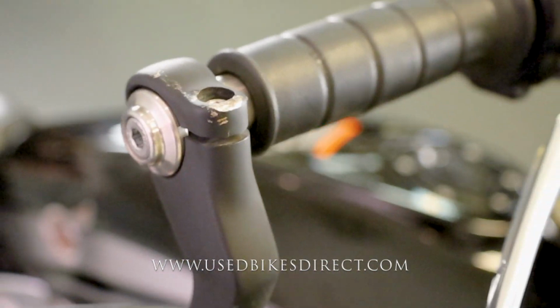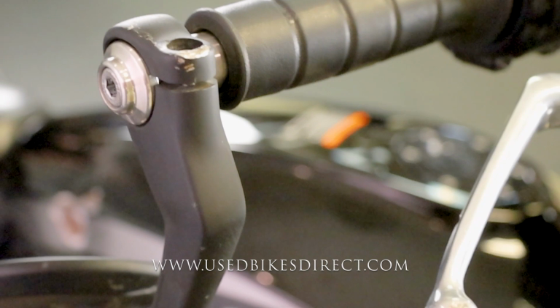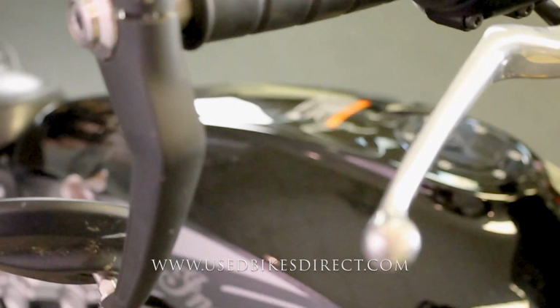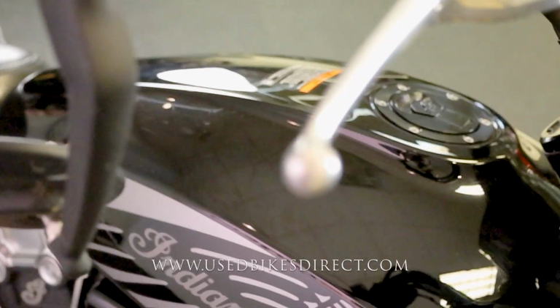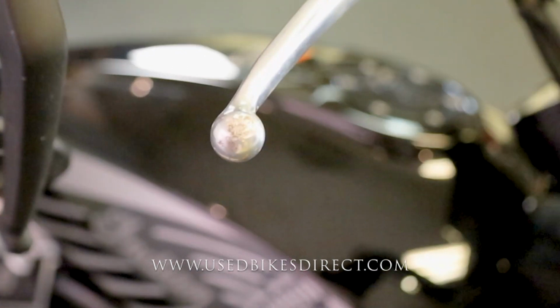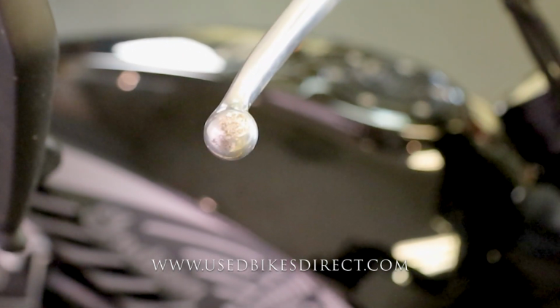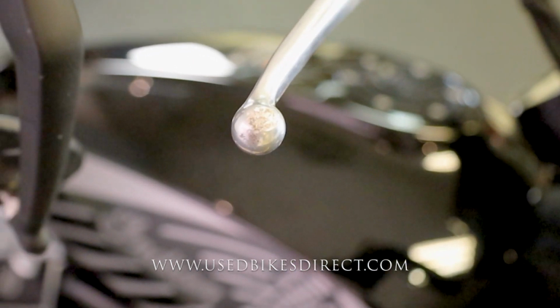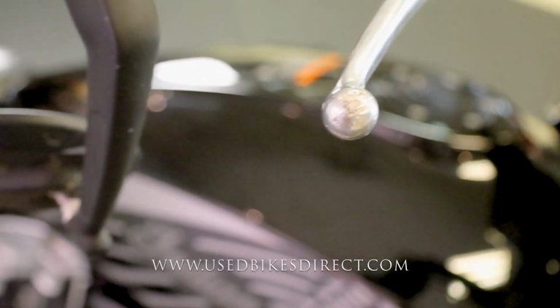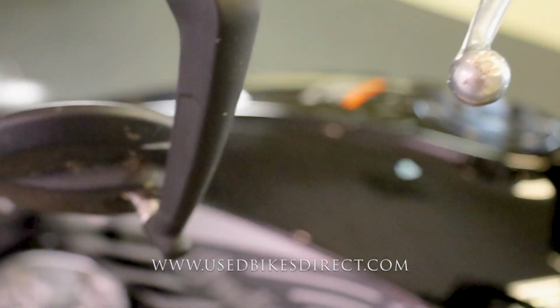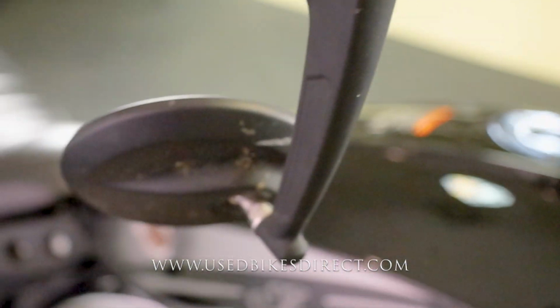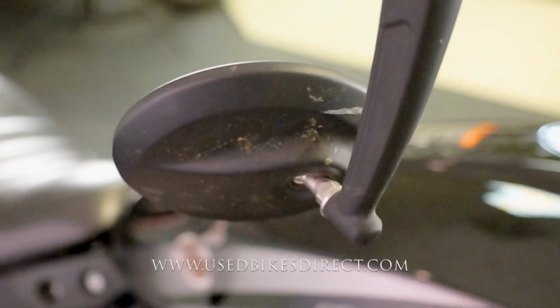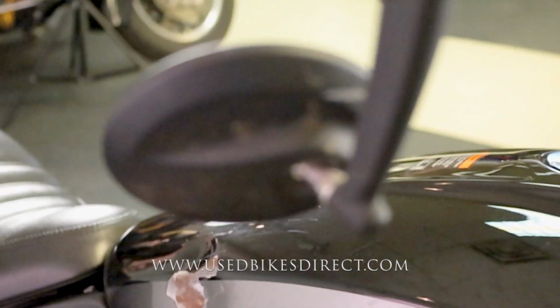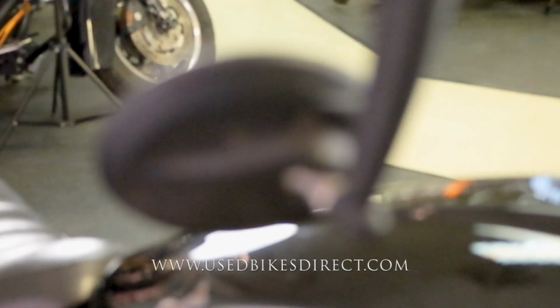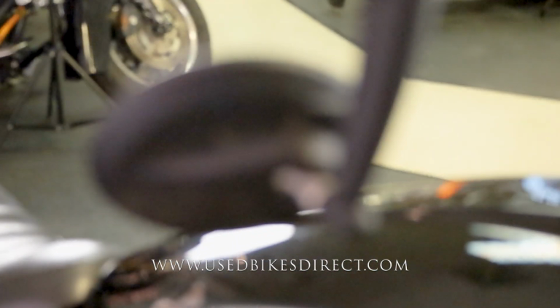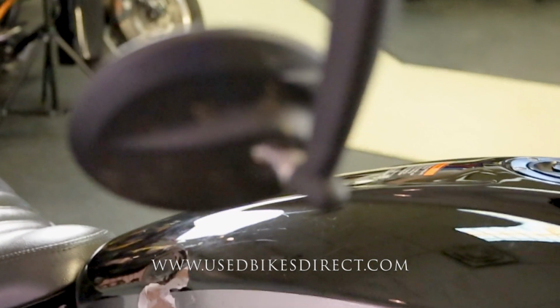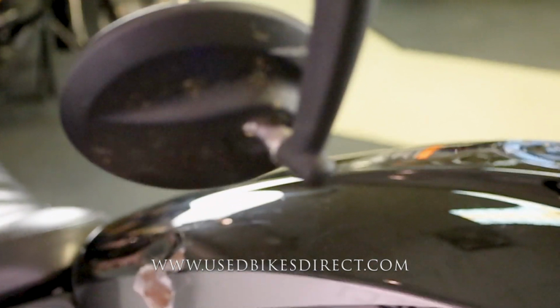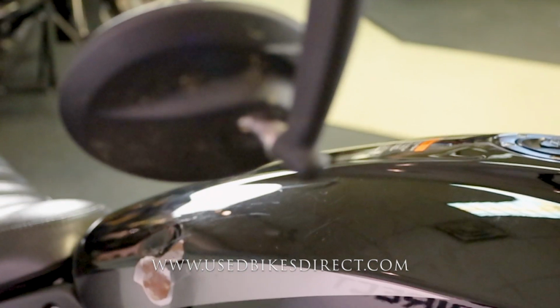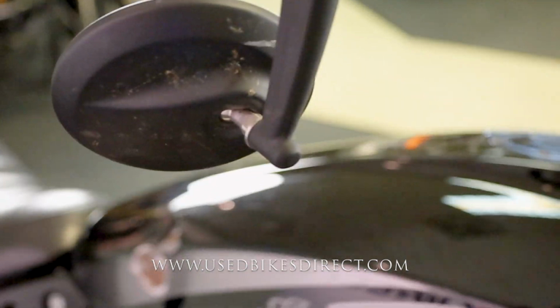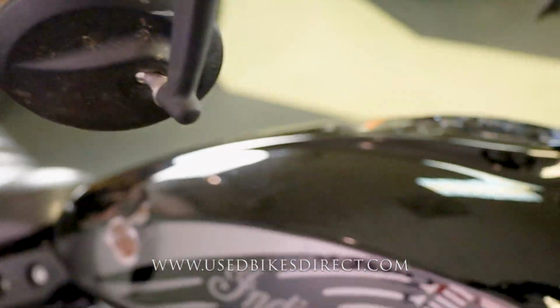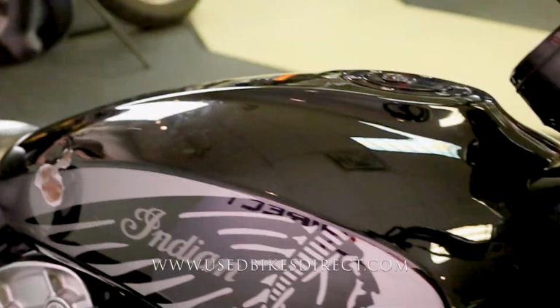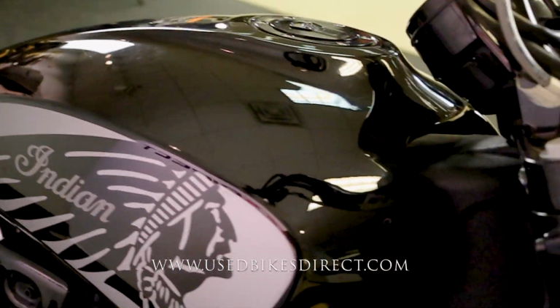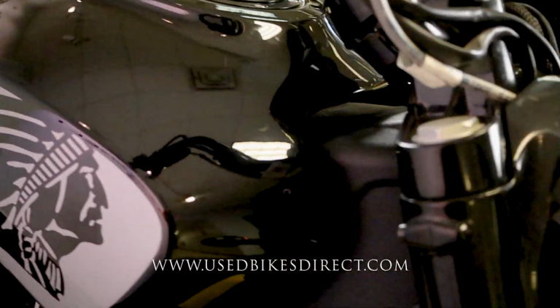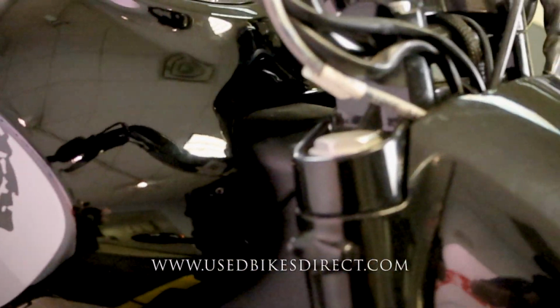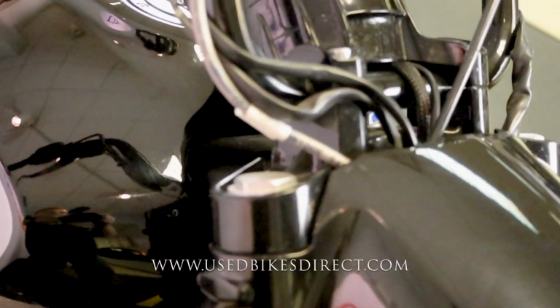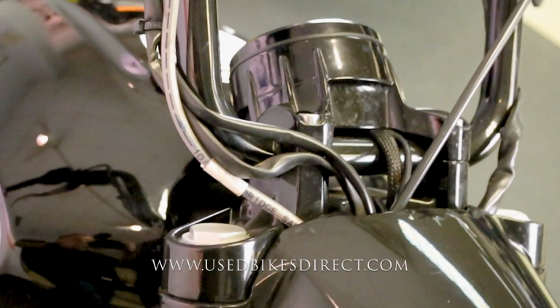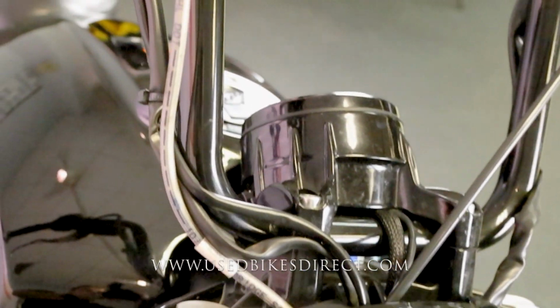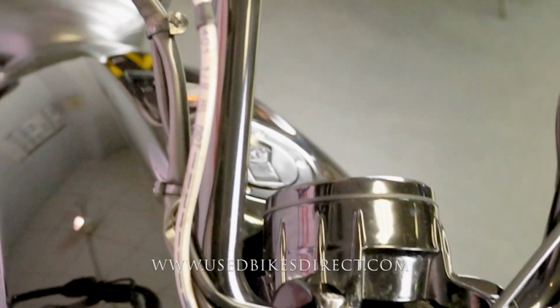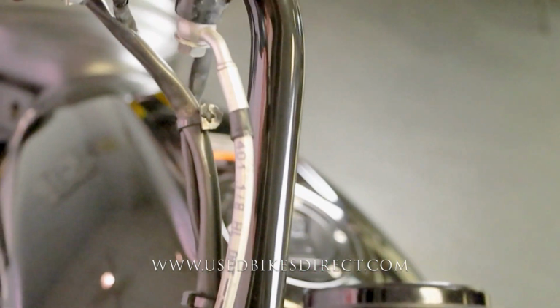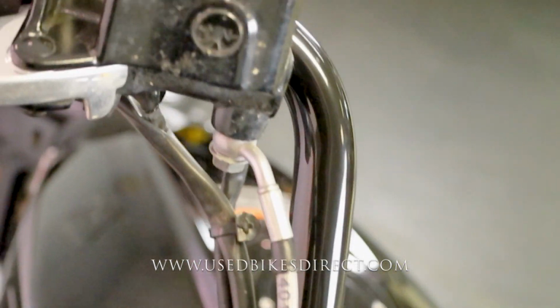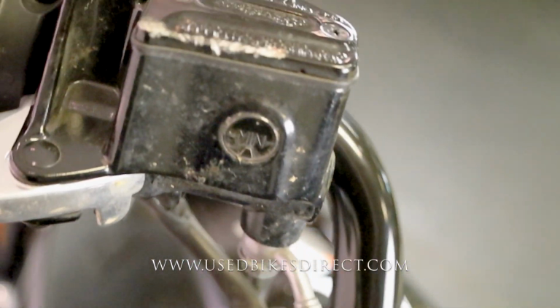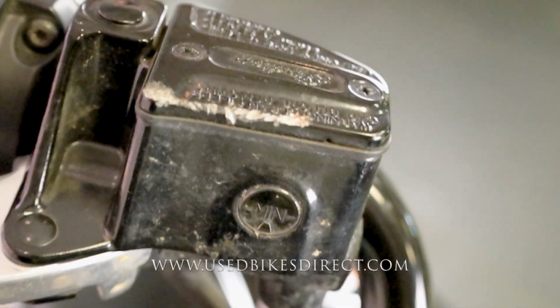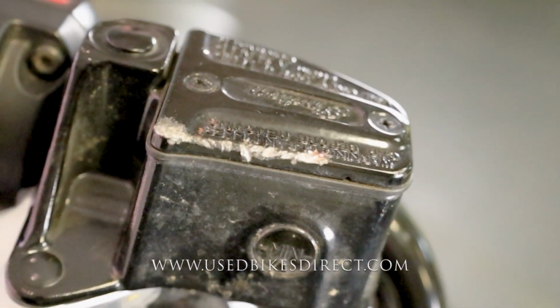Other than that, as we go throughout the bike you're going to see a few little scrapes and scratches, just like what you have on the bar end, brake lever, and side mirror here. You're pretty much going to see the same thing on the left side of the bike as well, so we'll point those out as we get to them.